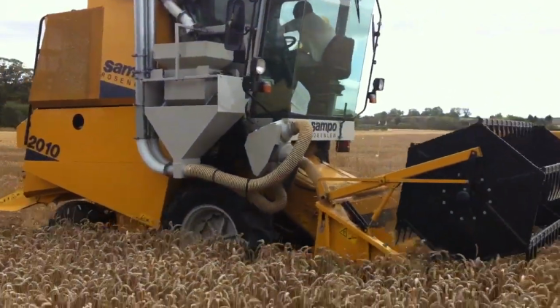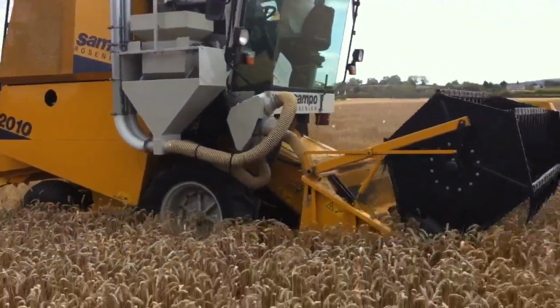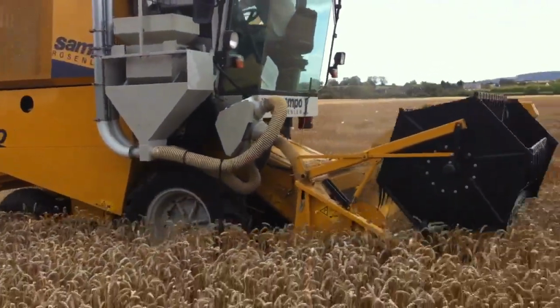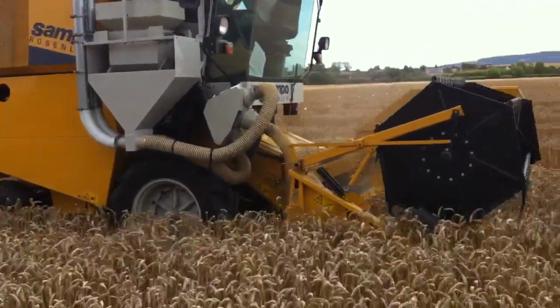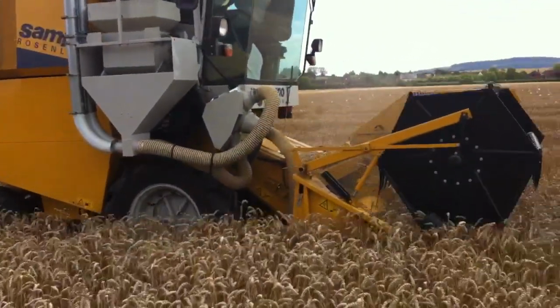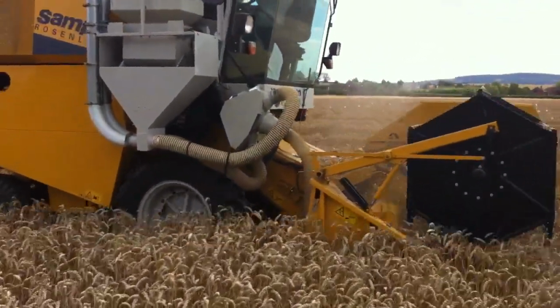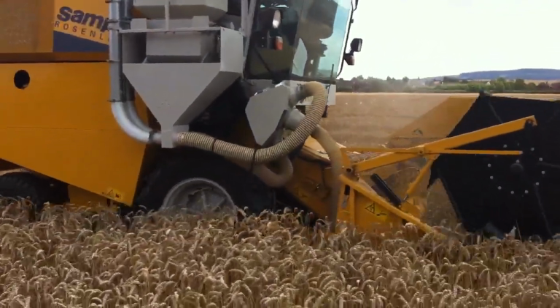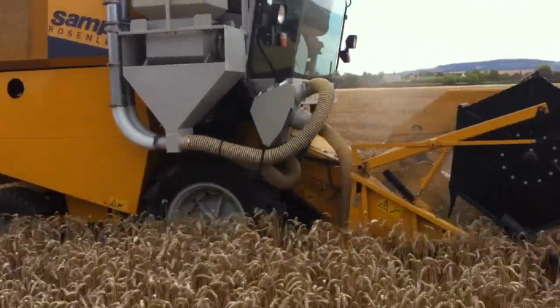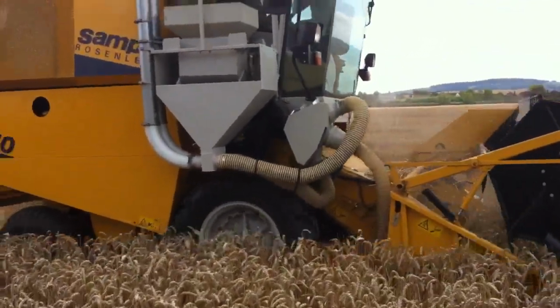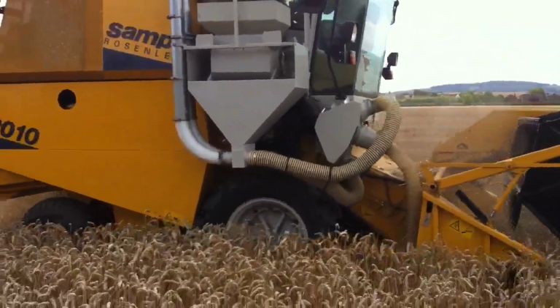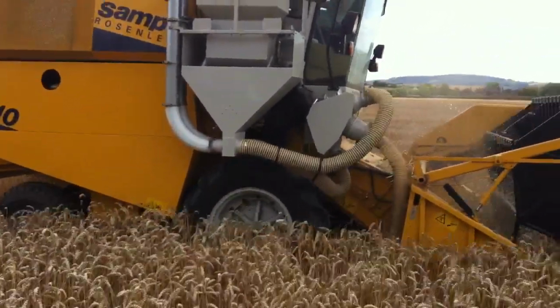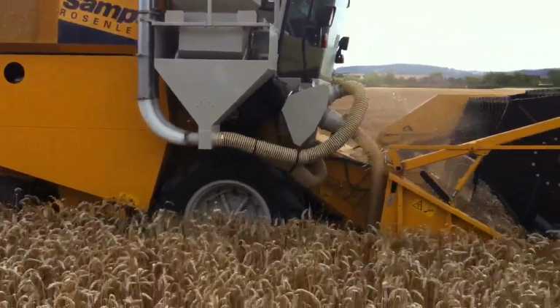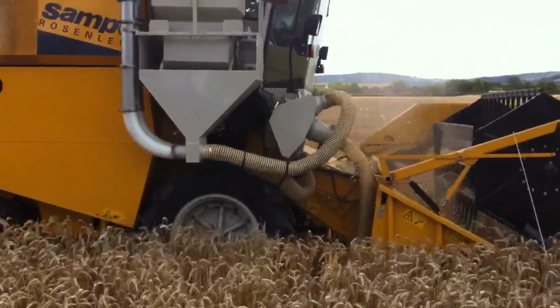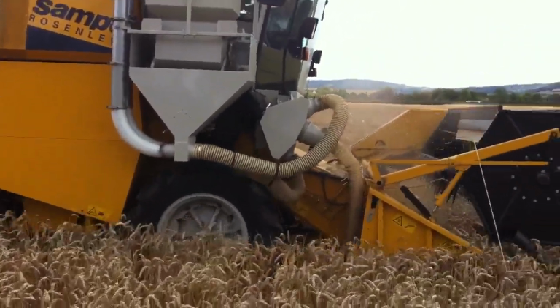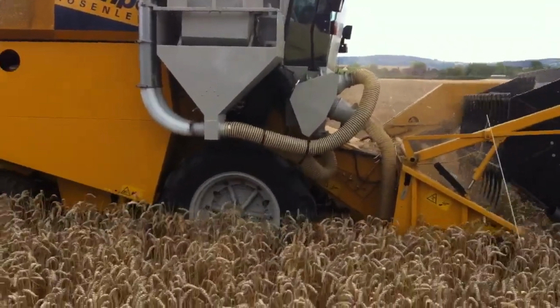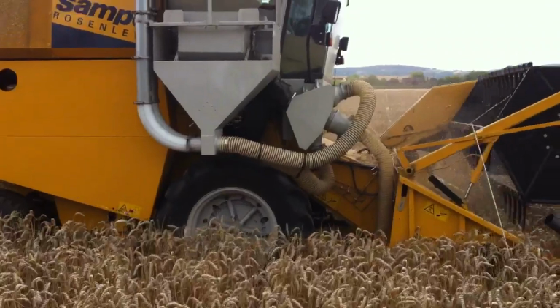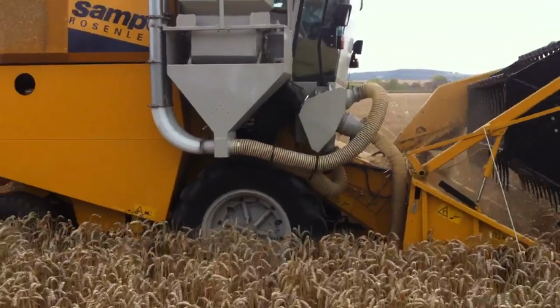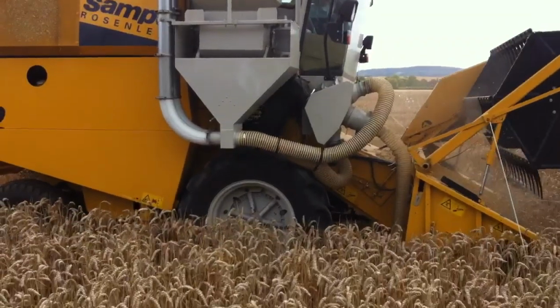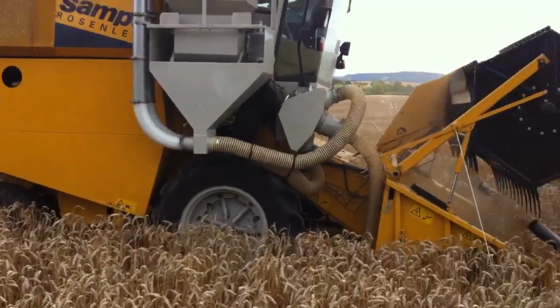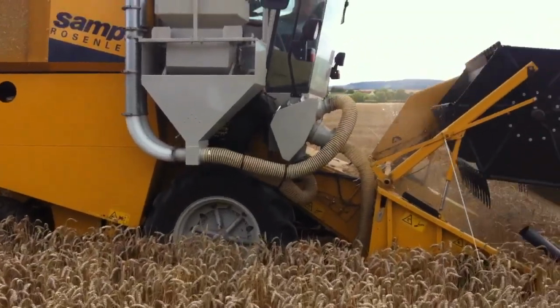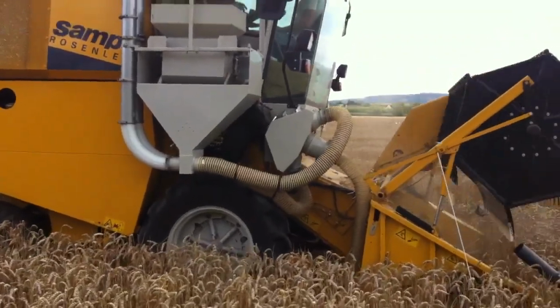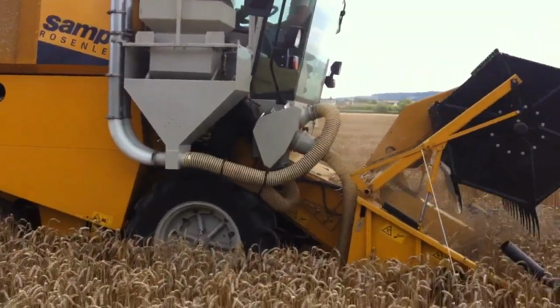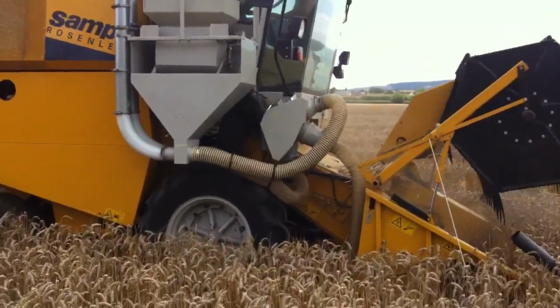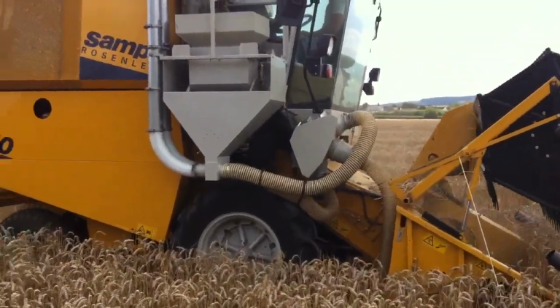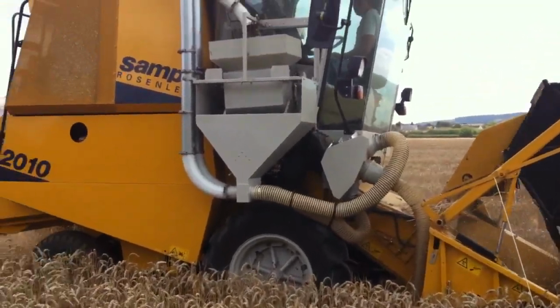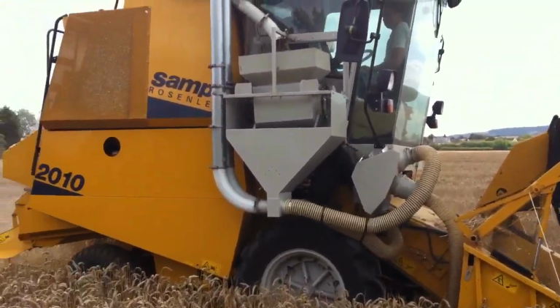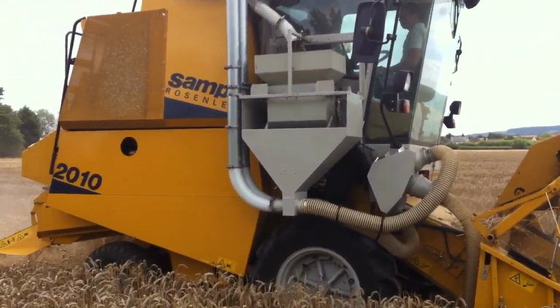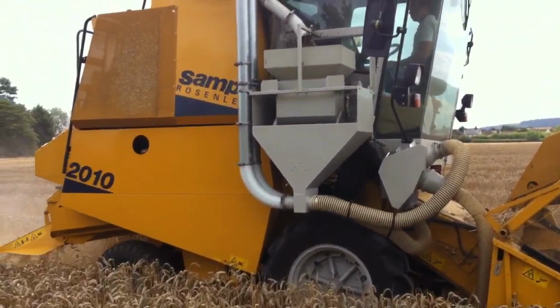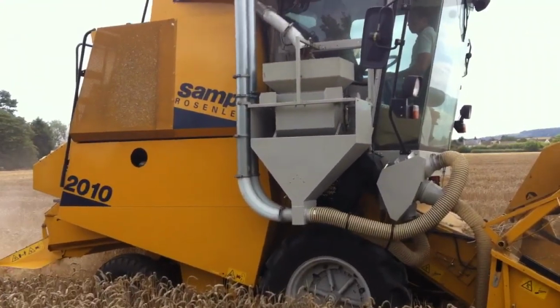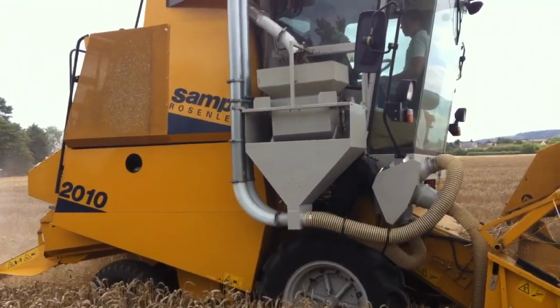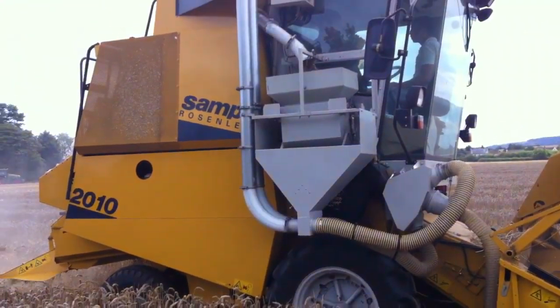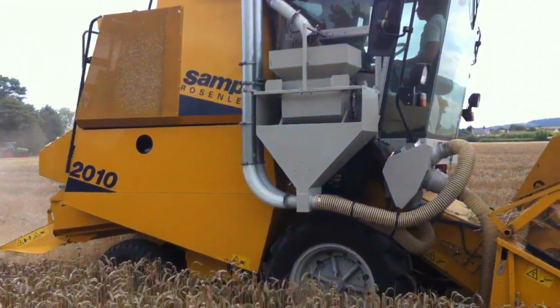The idea of the fungicide is a bit like you, if you're not very well, you'd go to a doctor and get some medicine. That's exactly what these crops are being treated with.